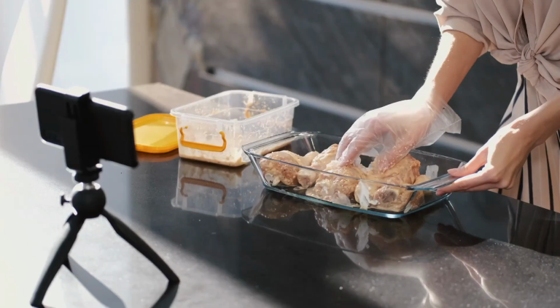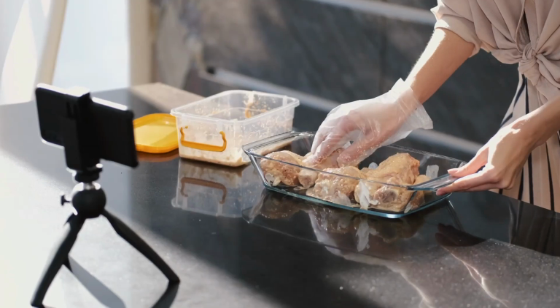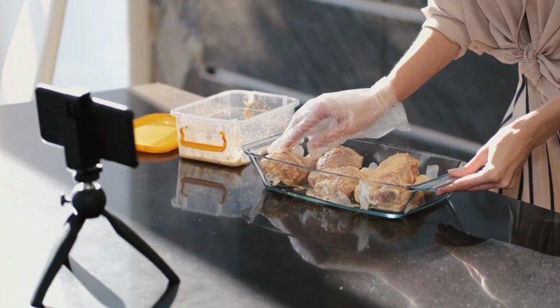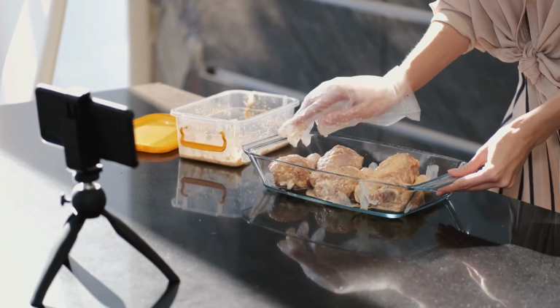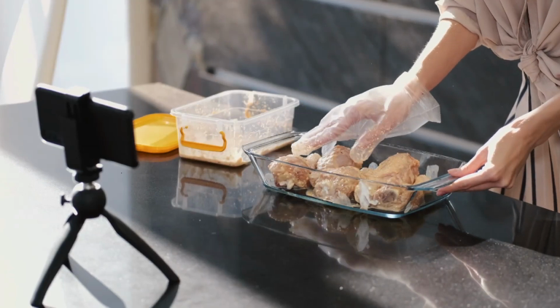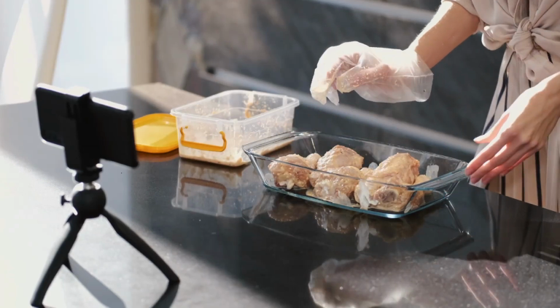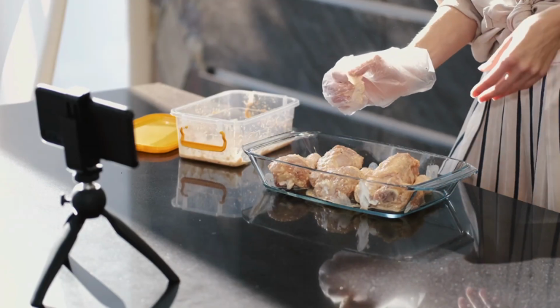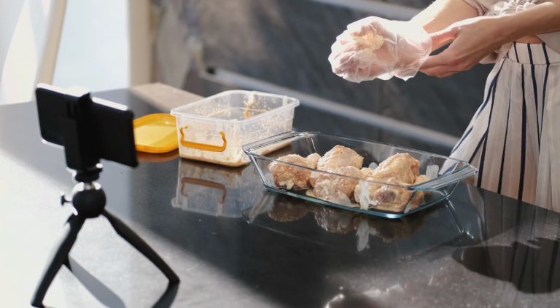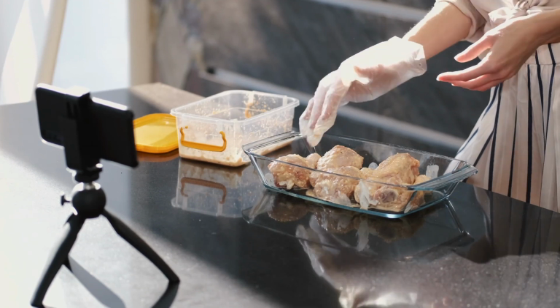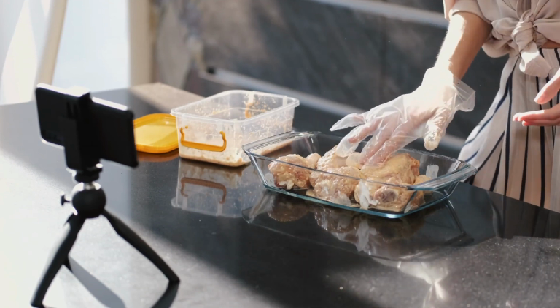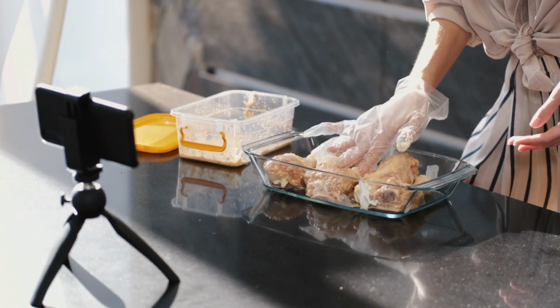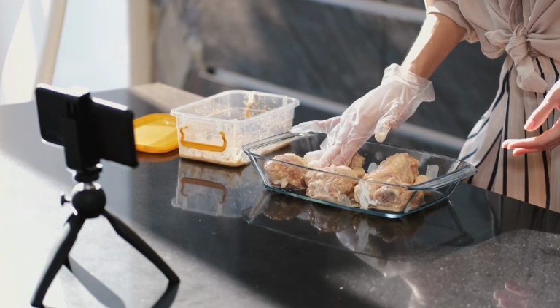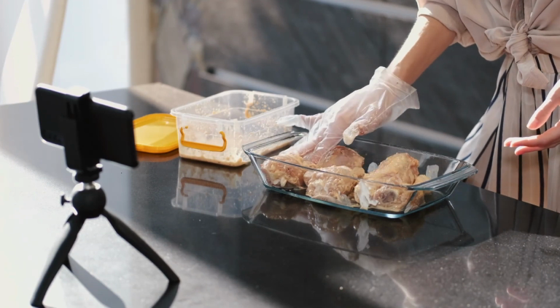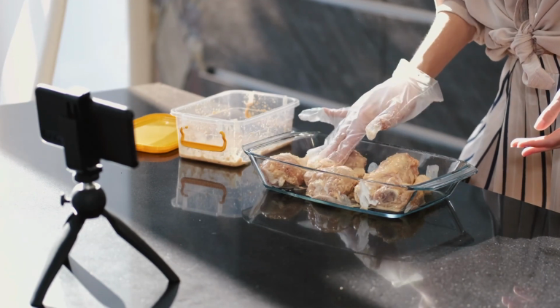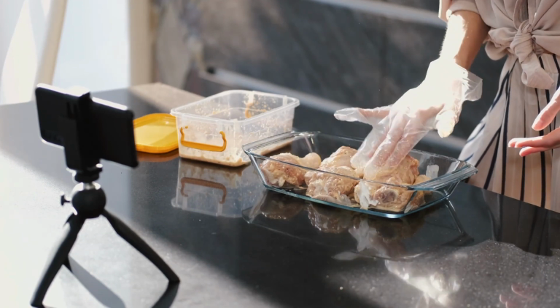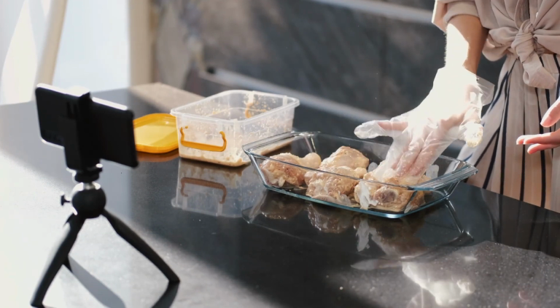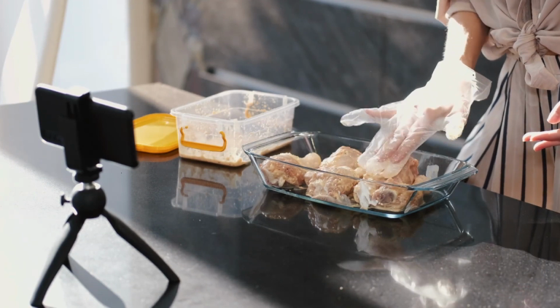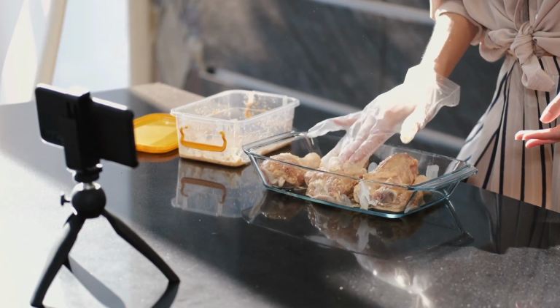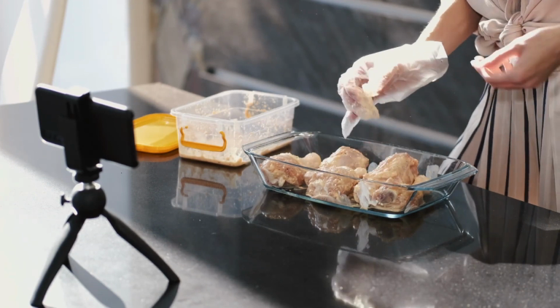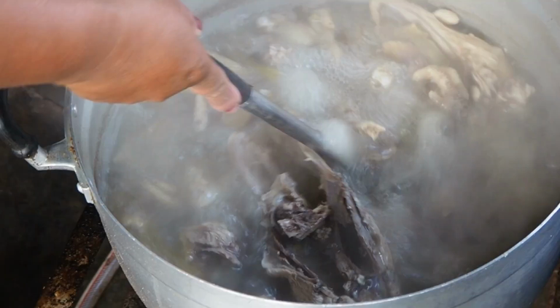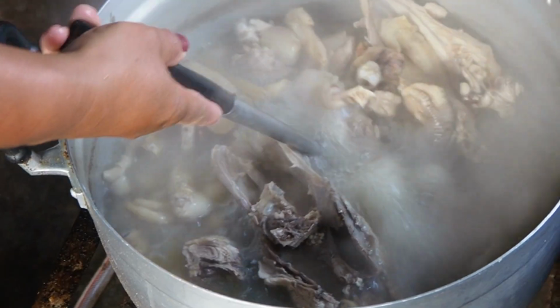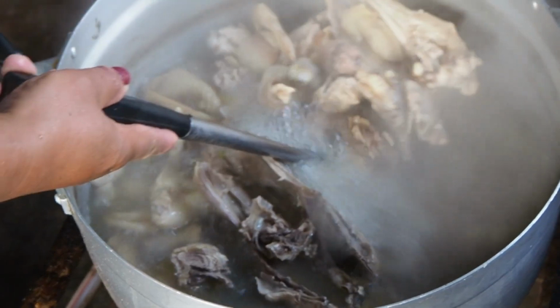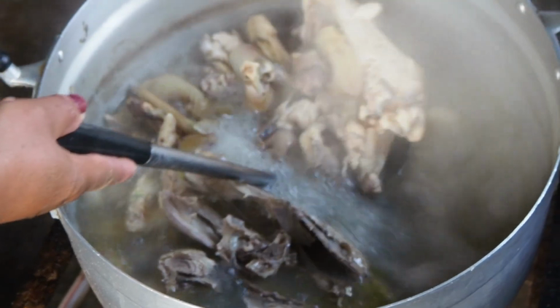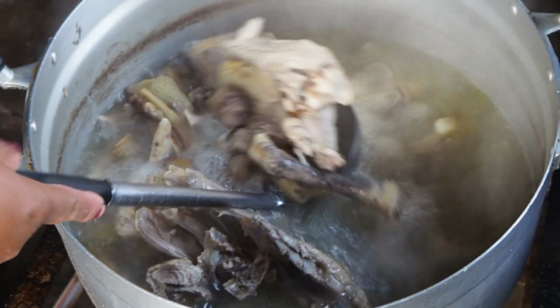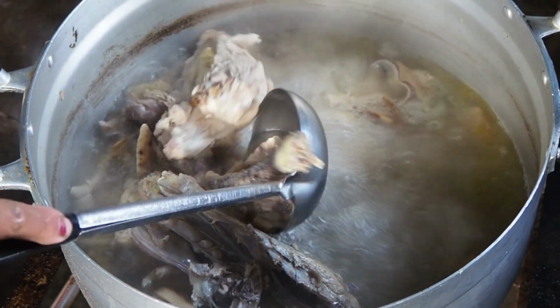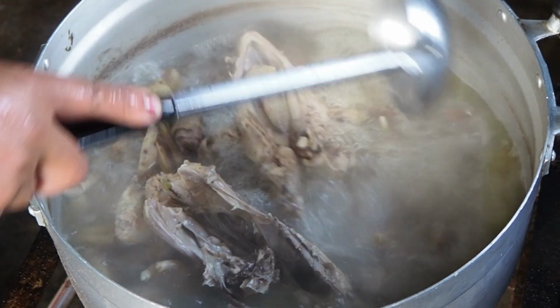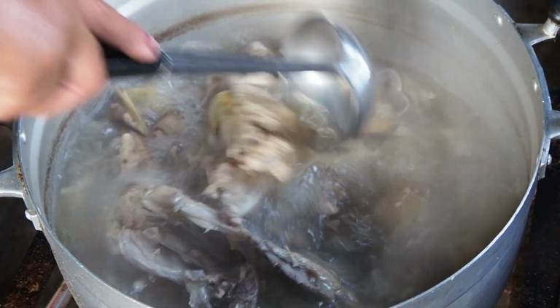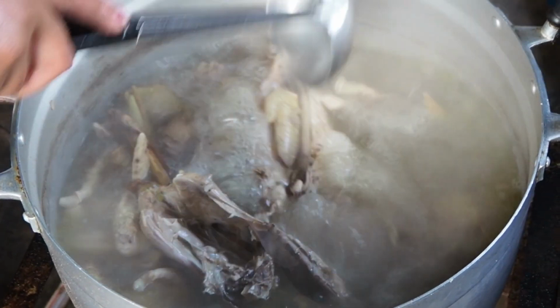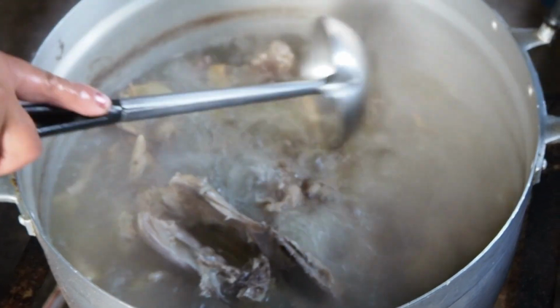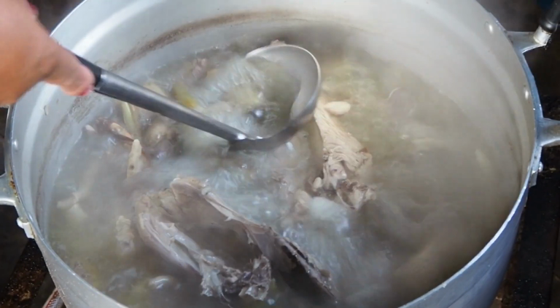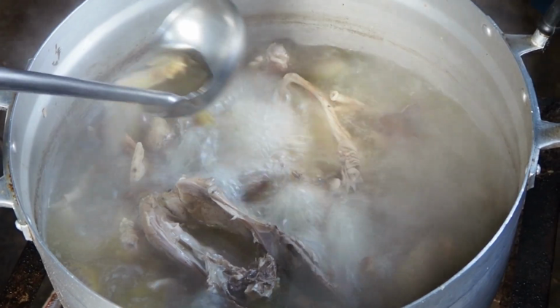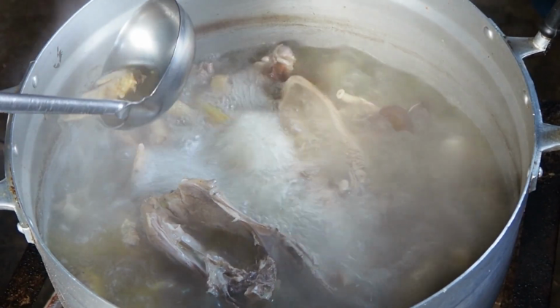Bake the chicken in the preheated oven for 20–25 minutes, or until the chicken is cooked through and the coating is golden brown and crispy. The internal temperature of the chicken should reach 165 degrees Fahrenheit (74 degrees Celsius).